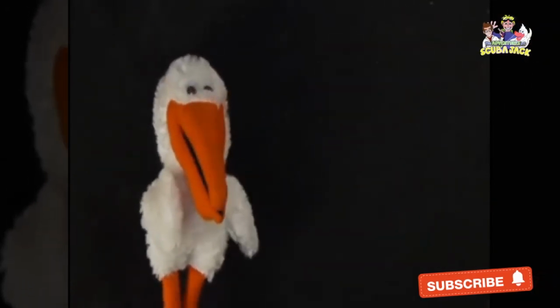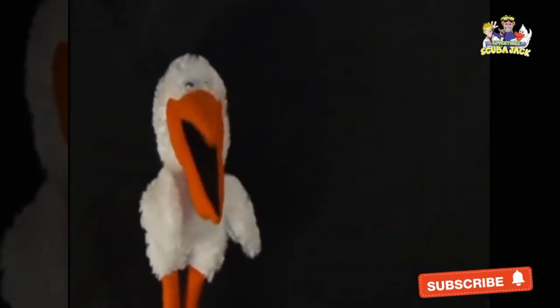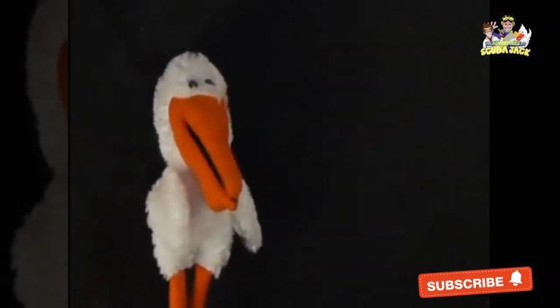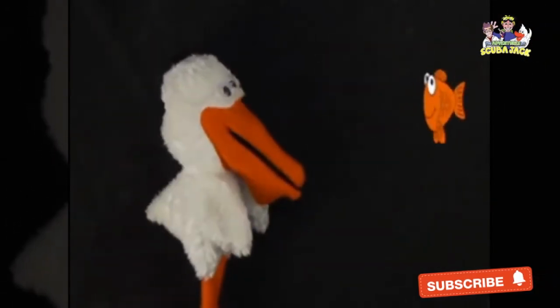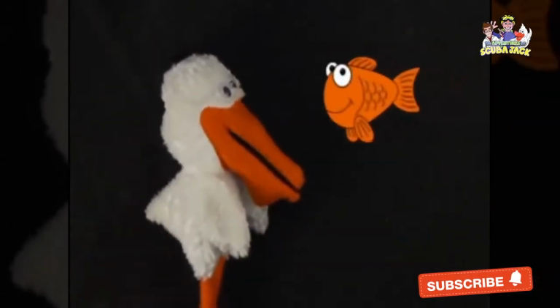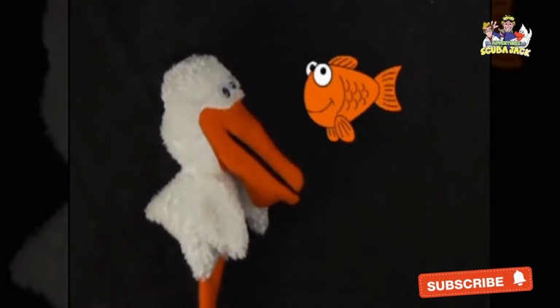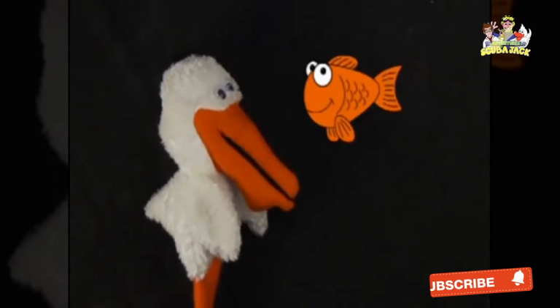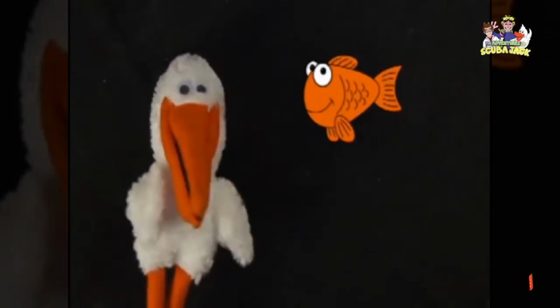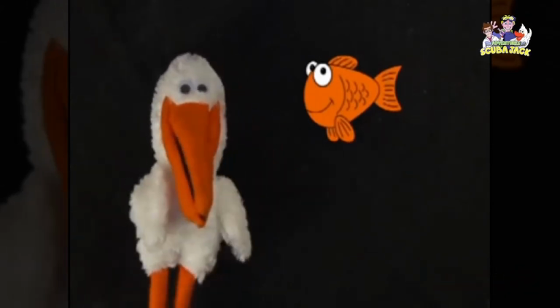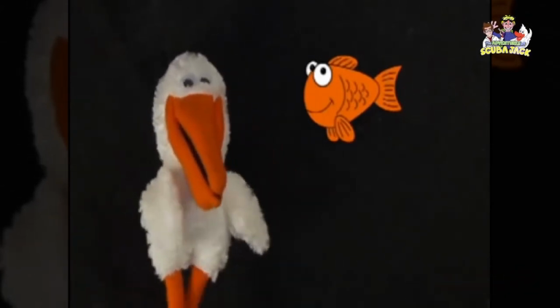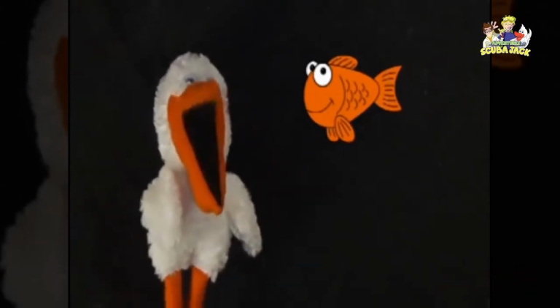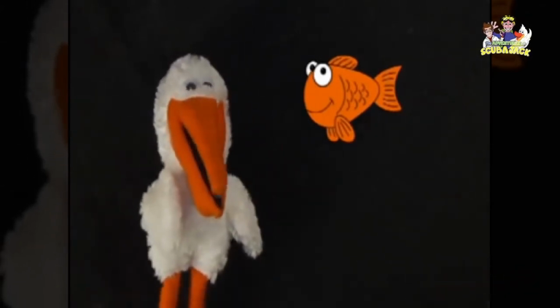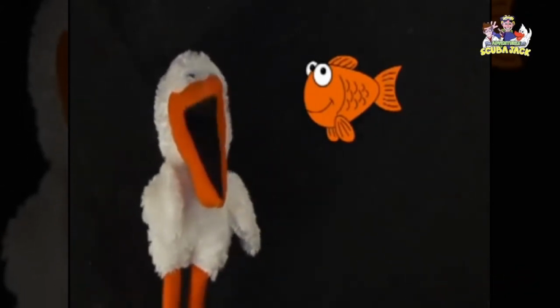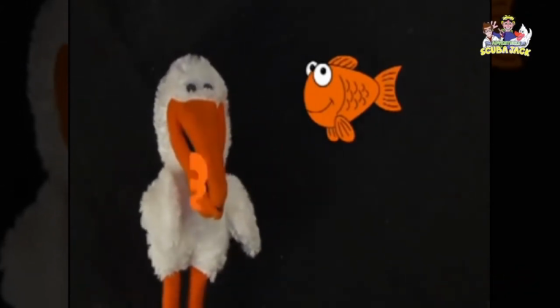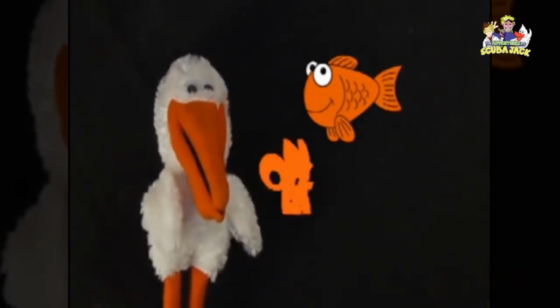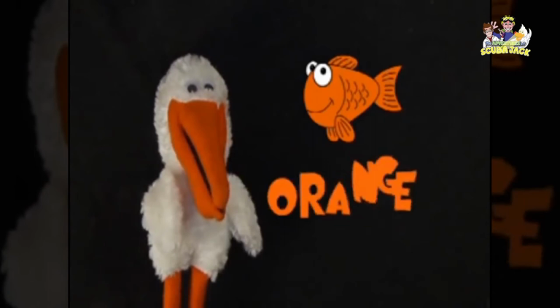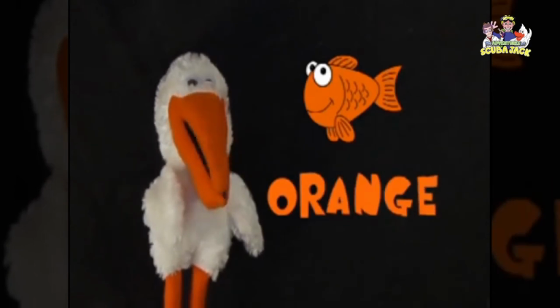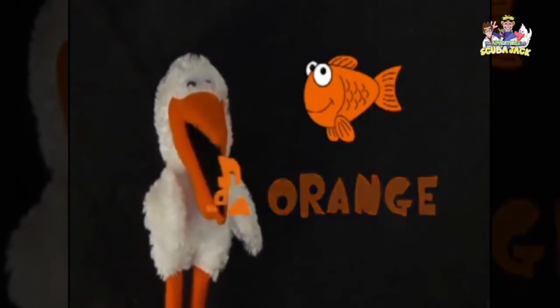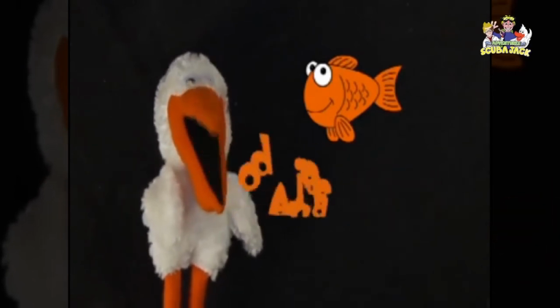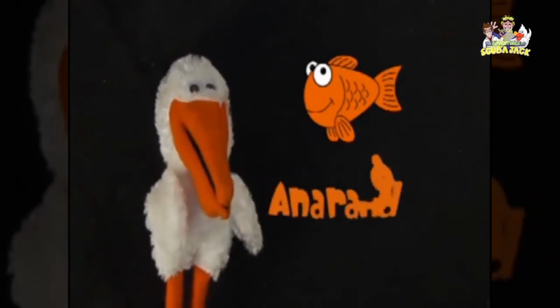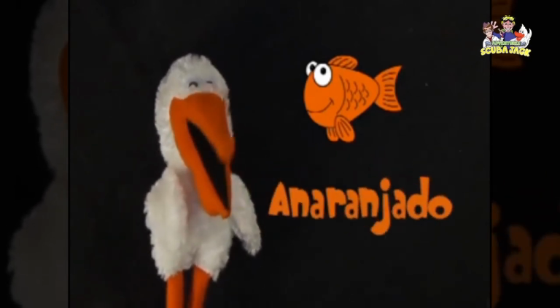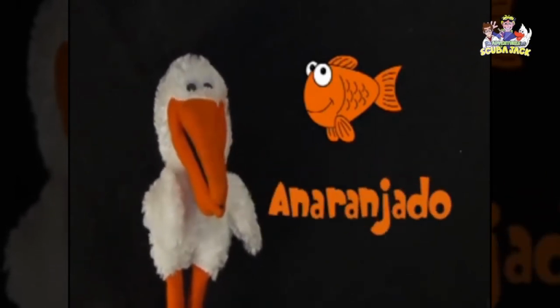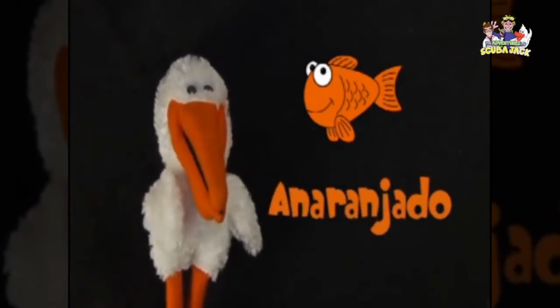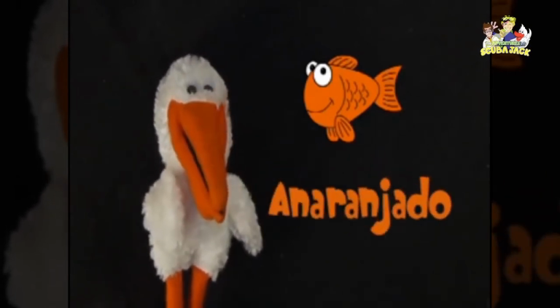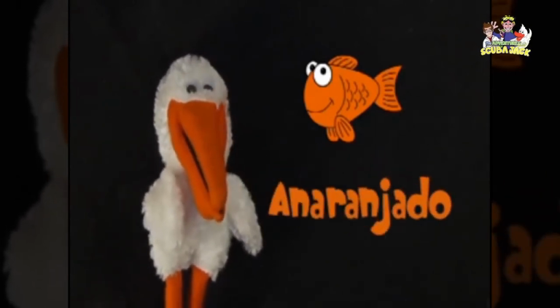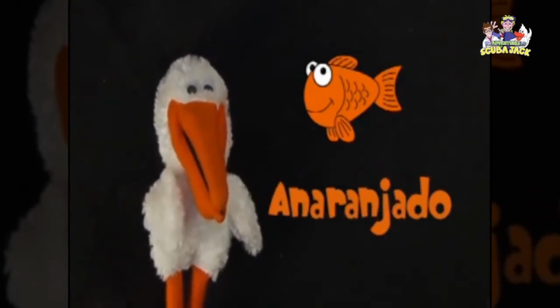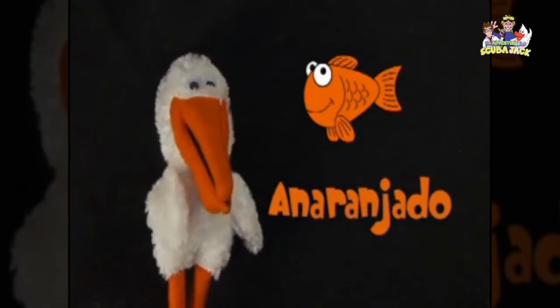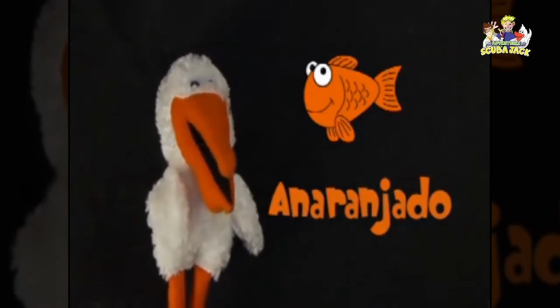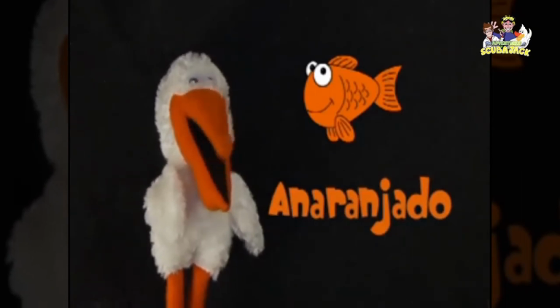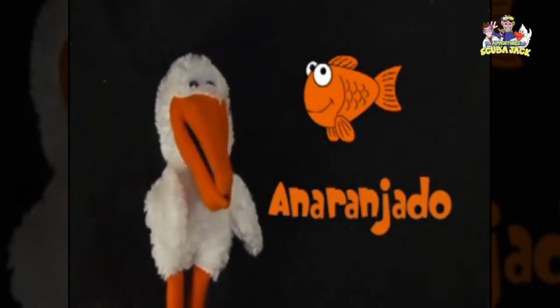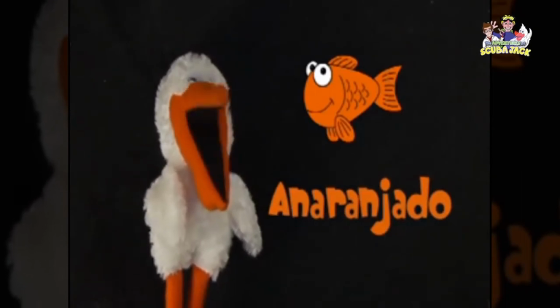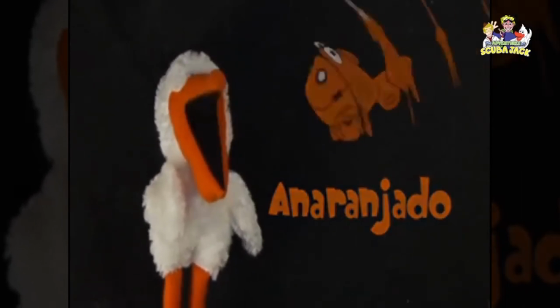And here is another fish. What color is it? Orange. Orange. Anaranjado. Can you say that? Anaranjado. Anaranjado. Muy bien.